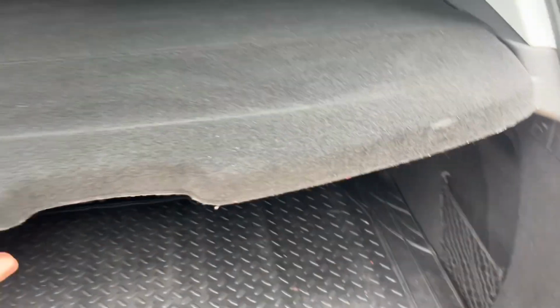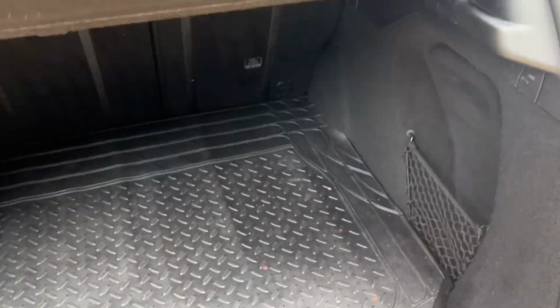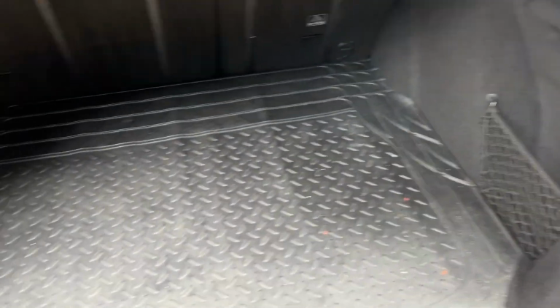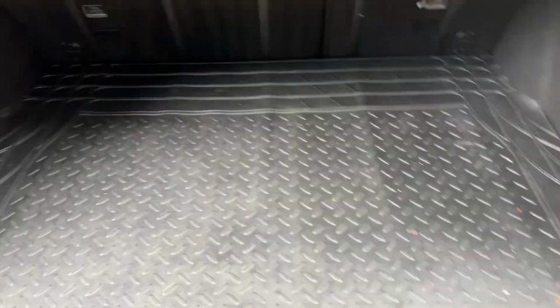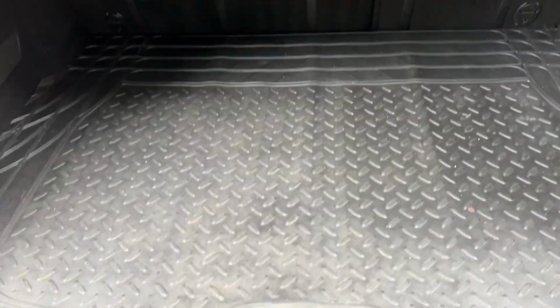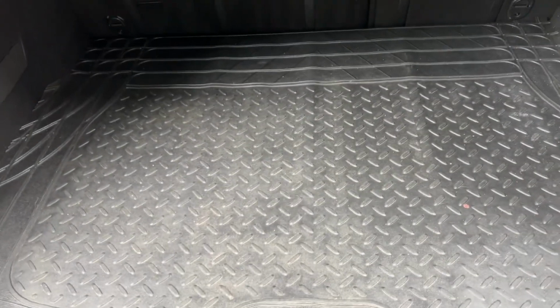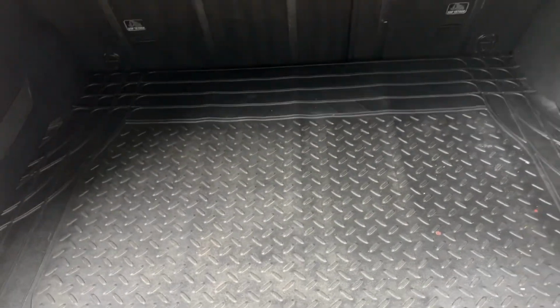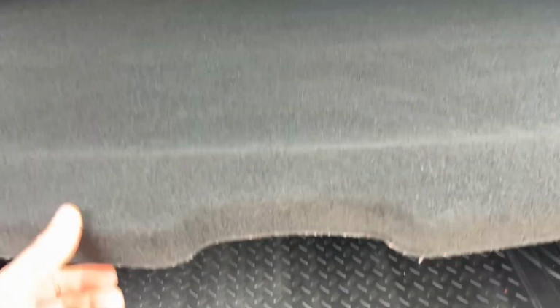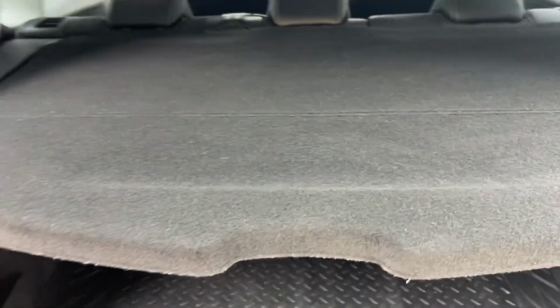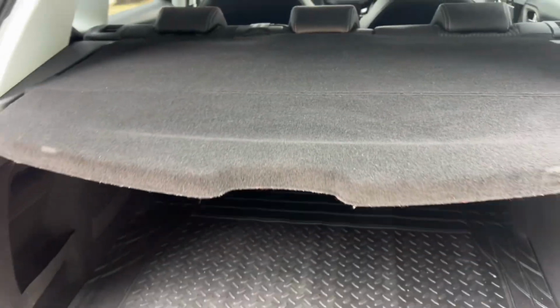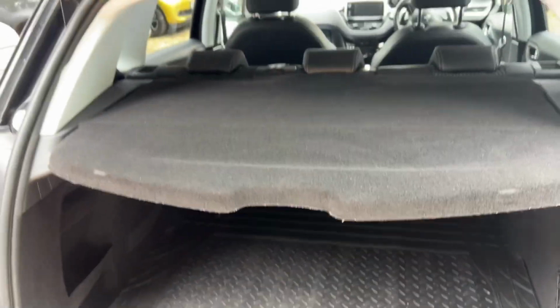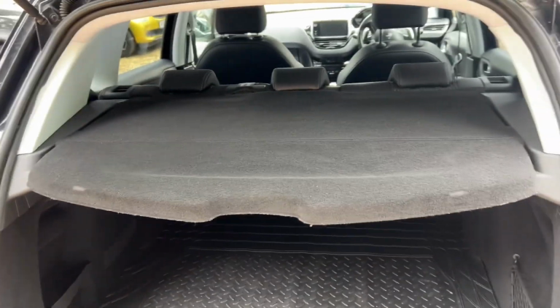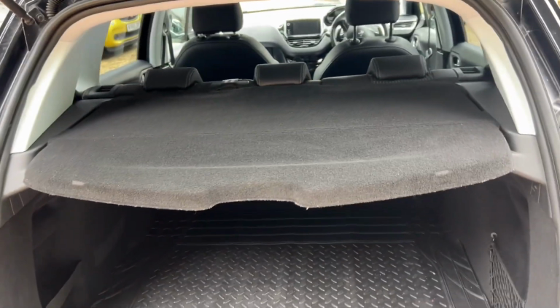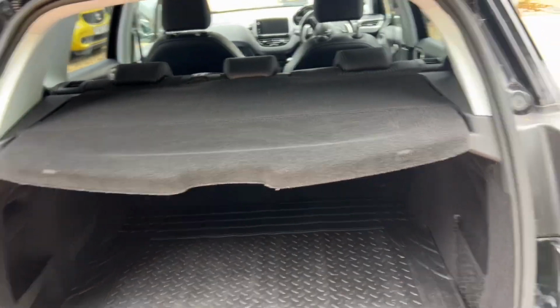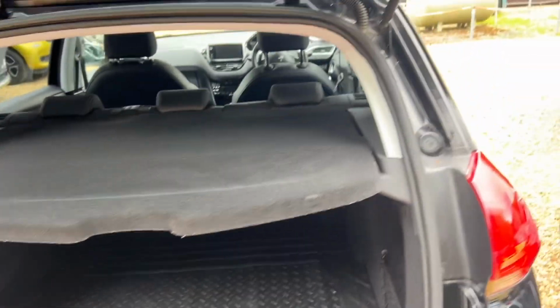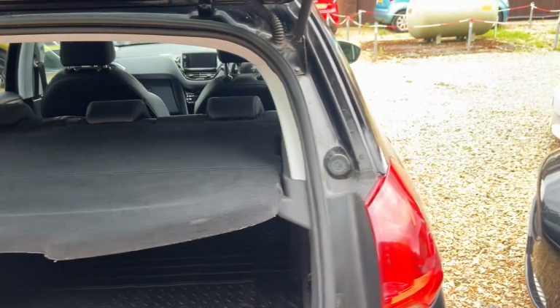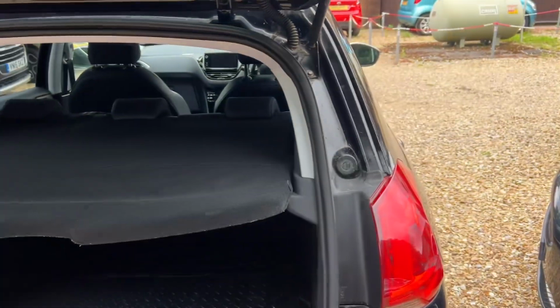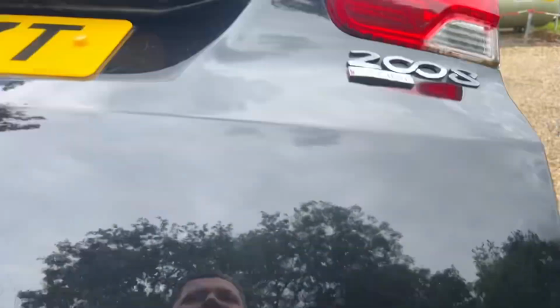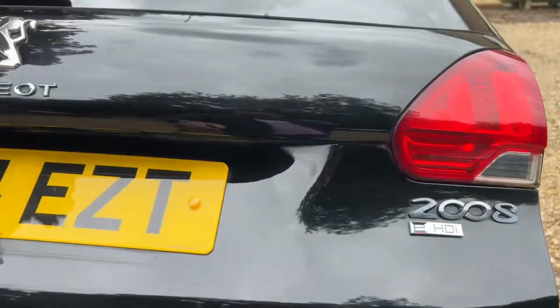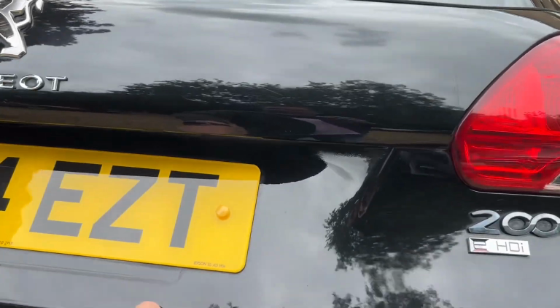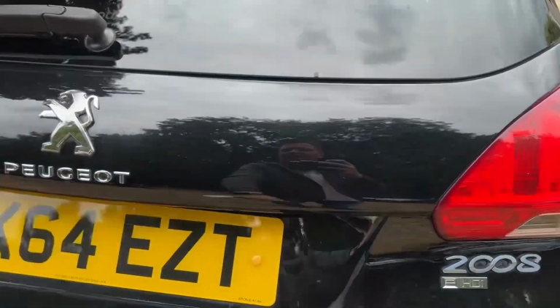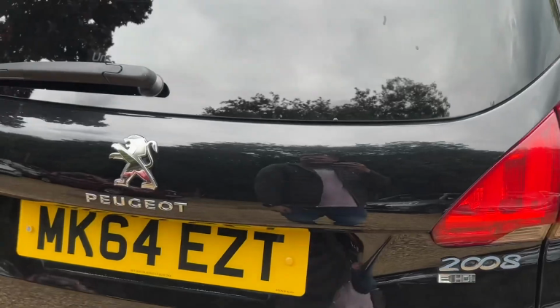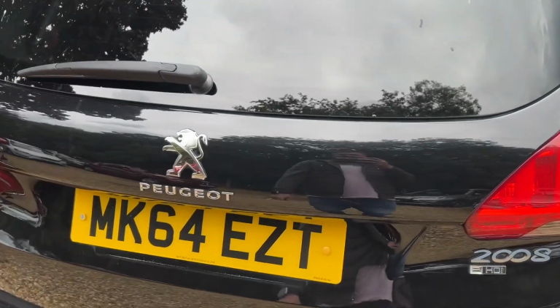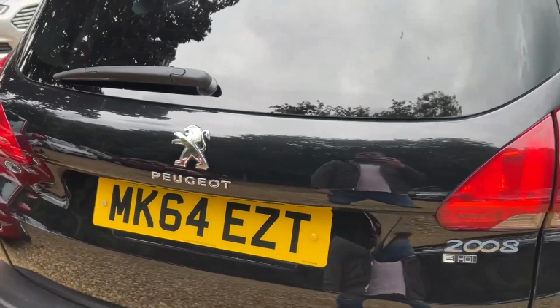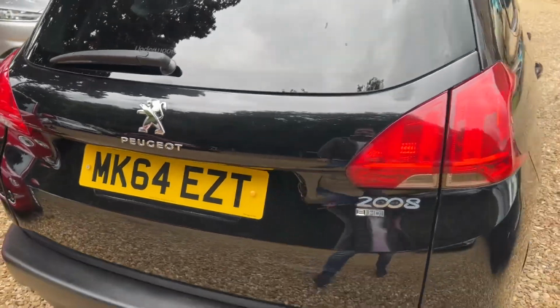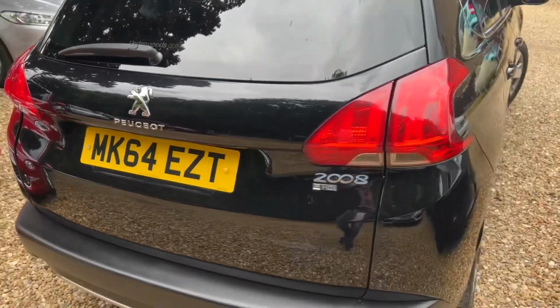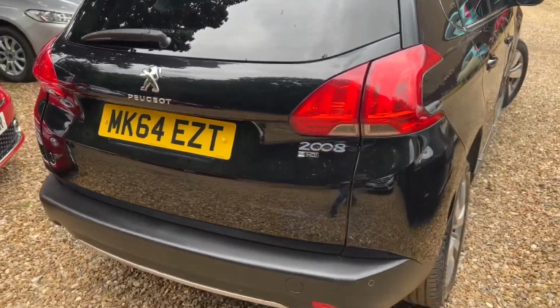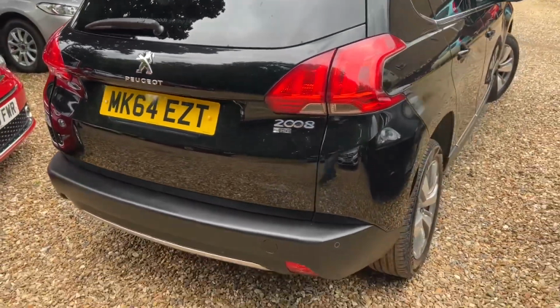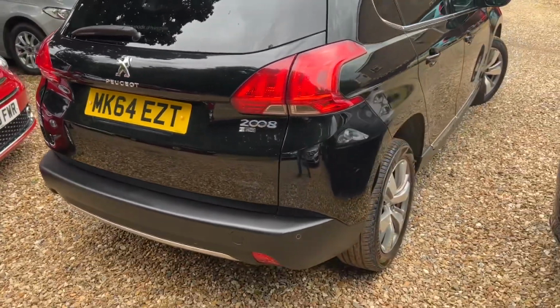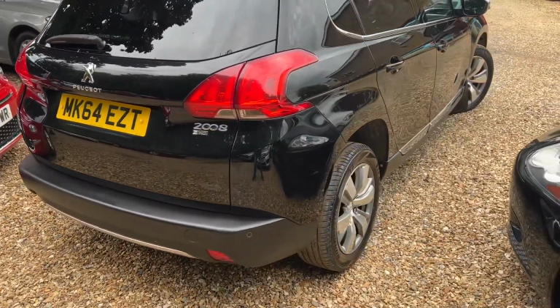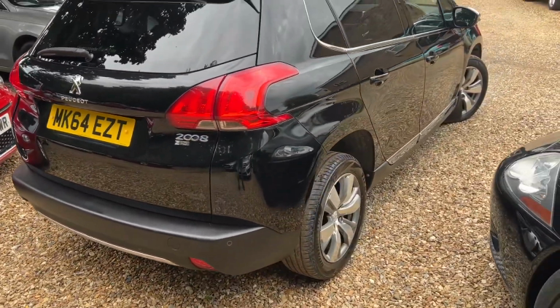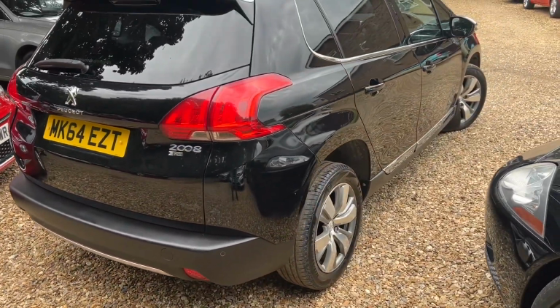In the boot you've got a rubber matted load cover in there as well. Very nice, very clean car. That is shiny. And there's a rear parking sensor on this one as well.